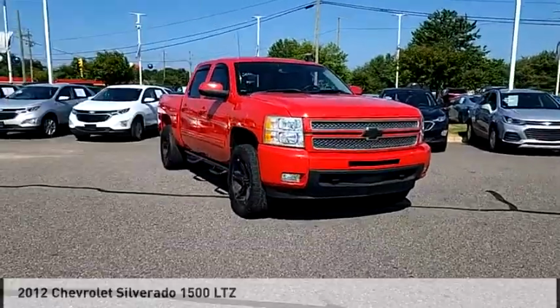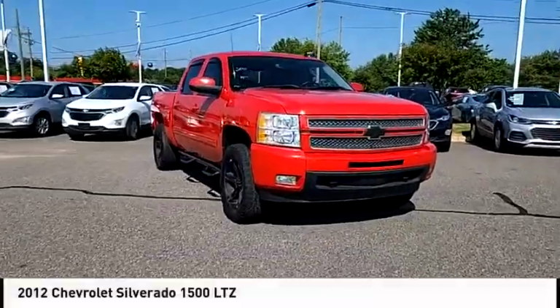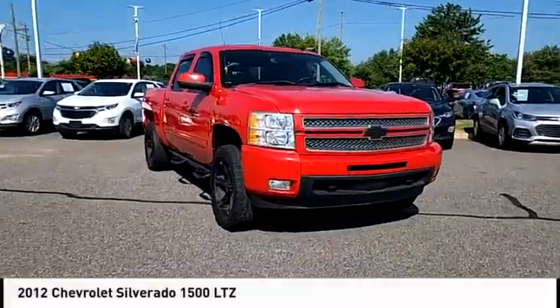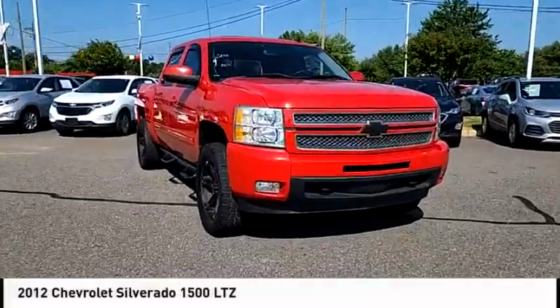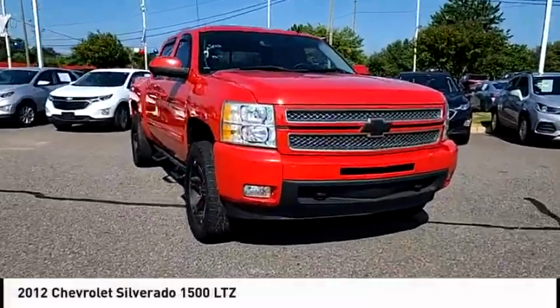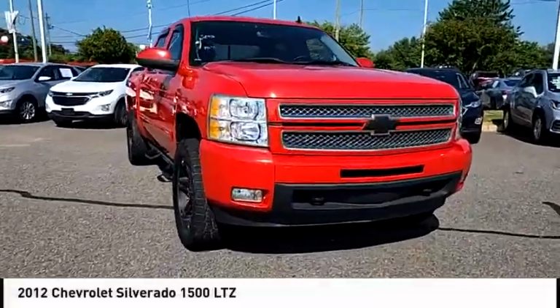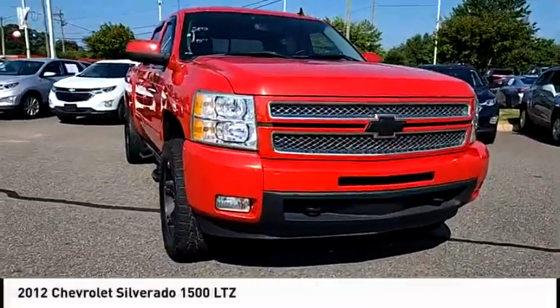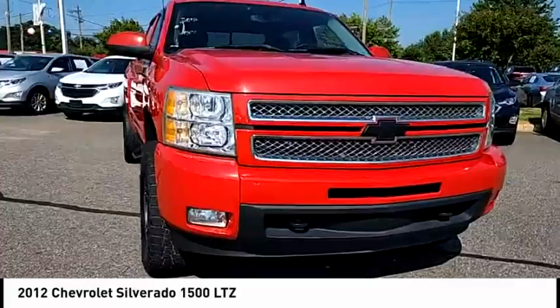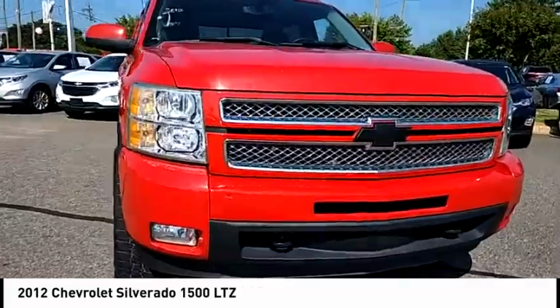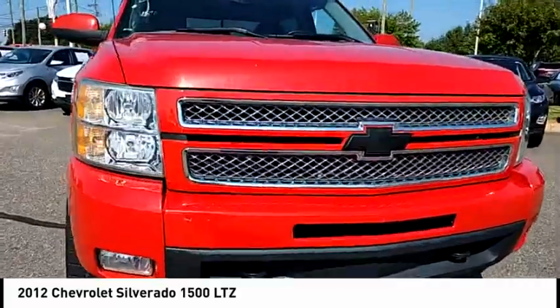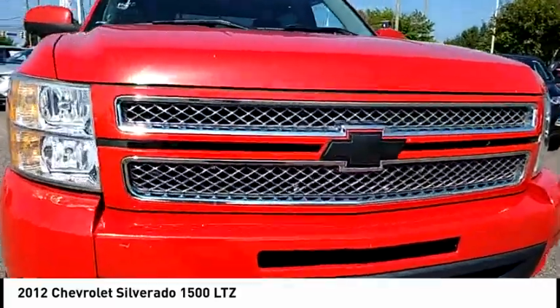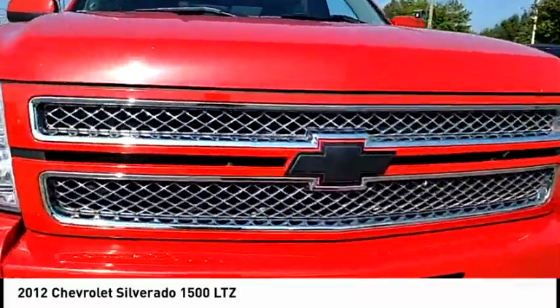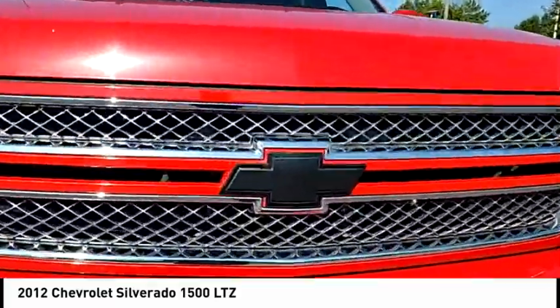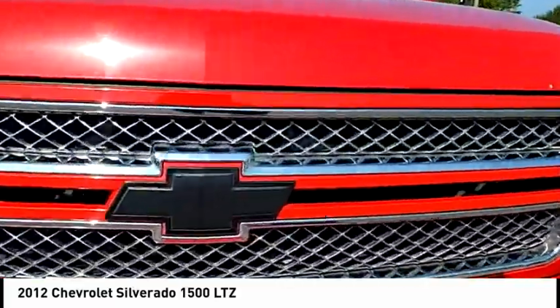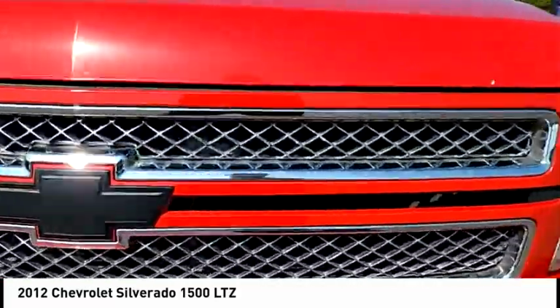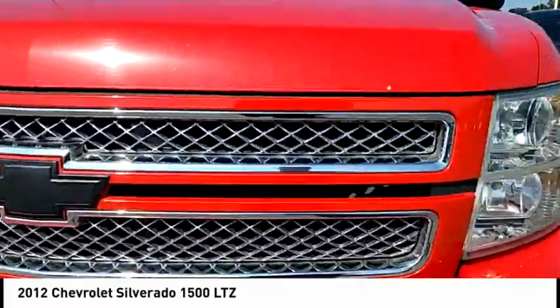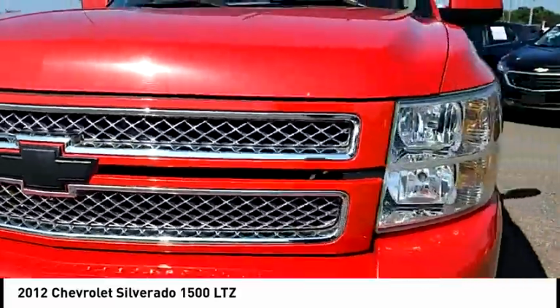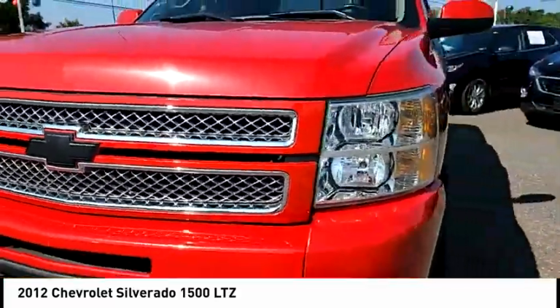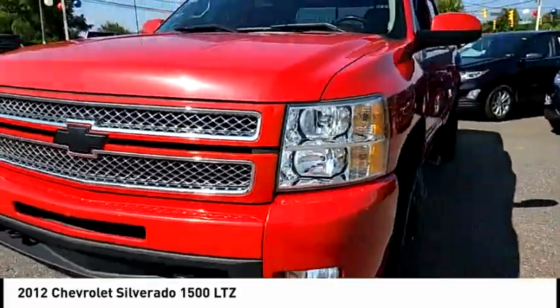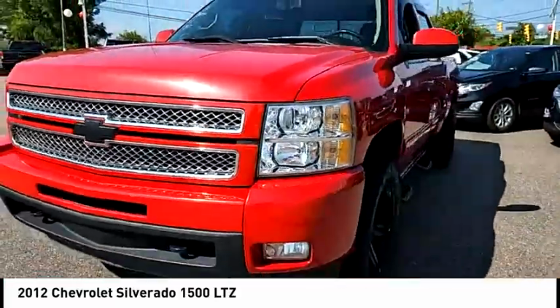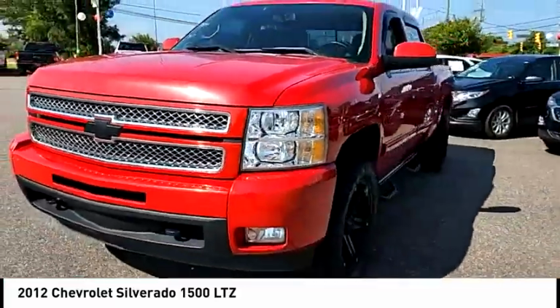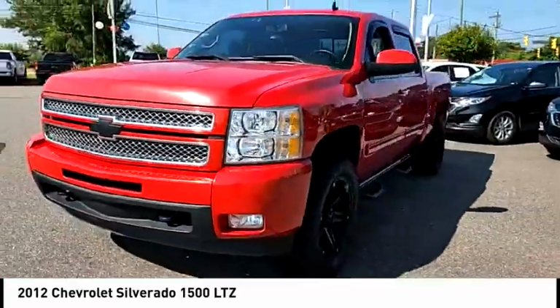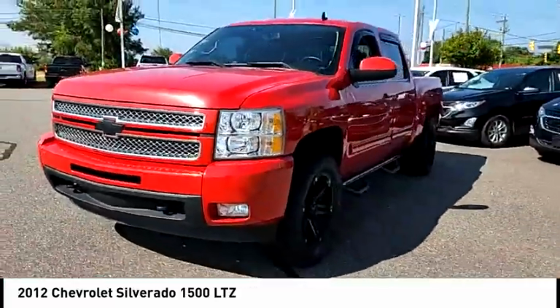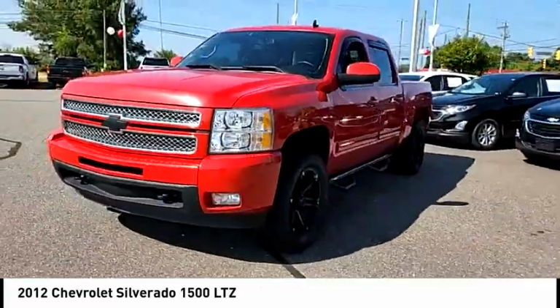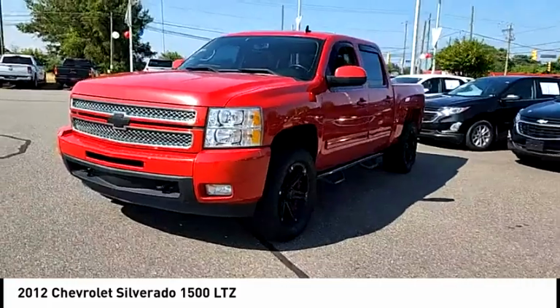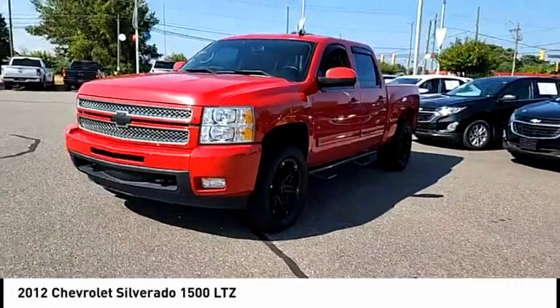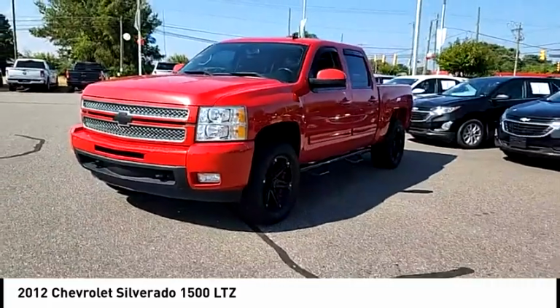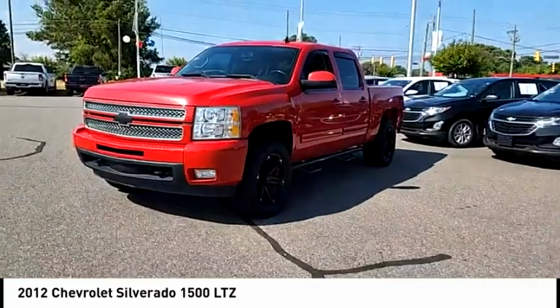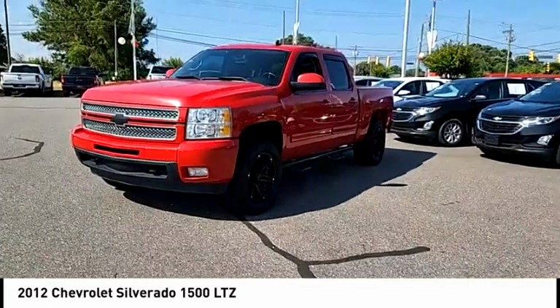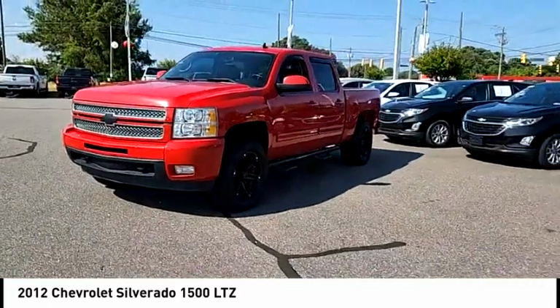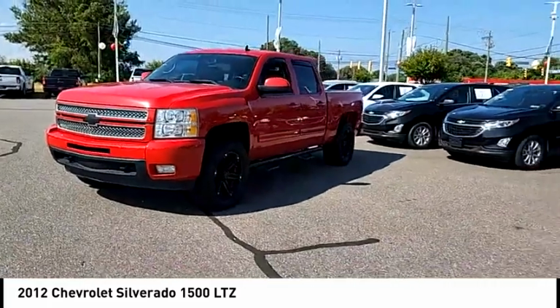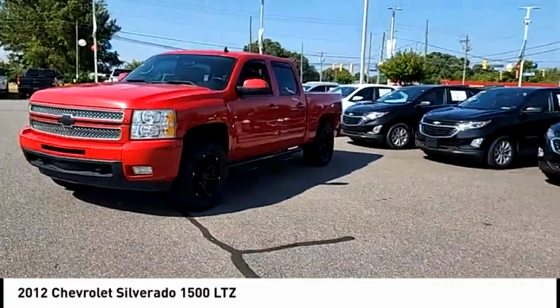We are pleased to show you the 2012 Silverado 1500. The Chevy Silverado 1500 has the lowest cost of ownership of any full size pickup.